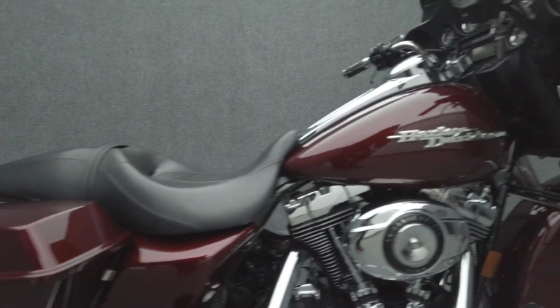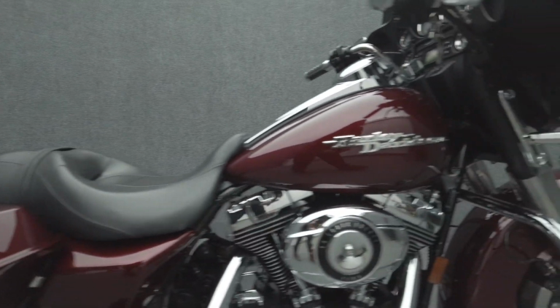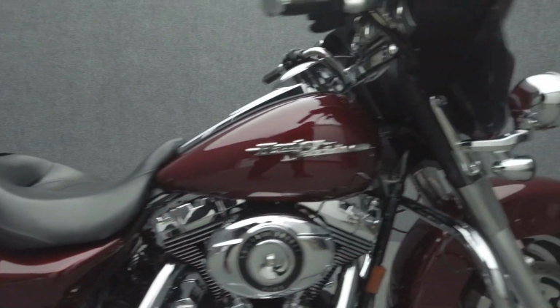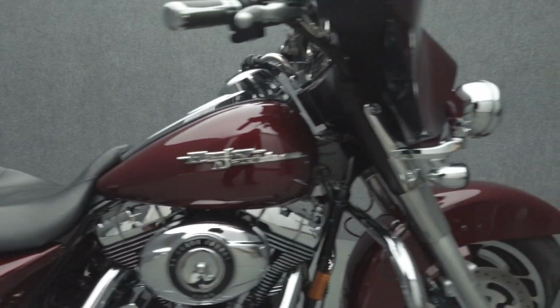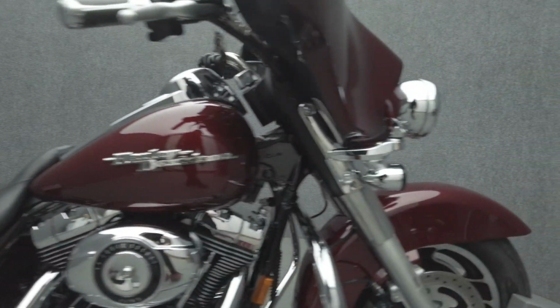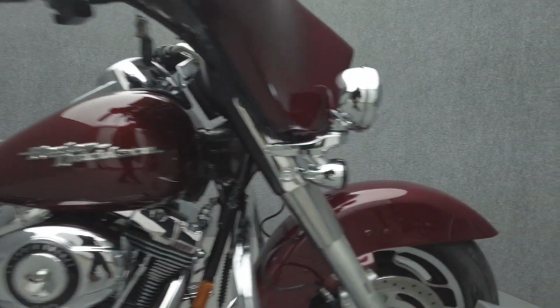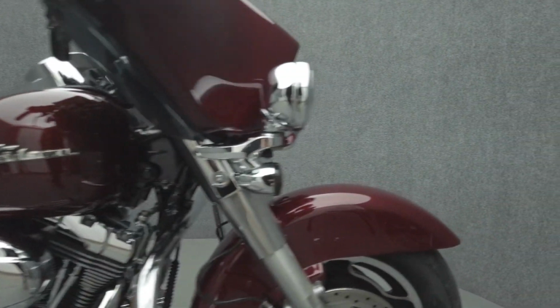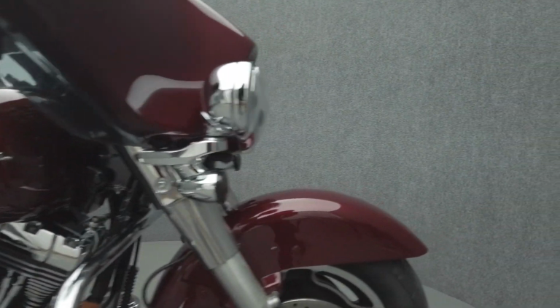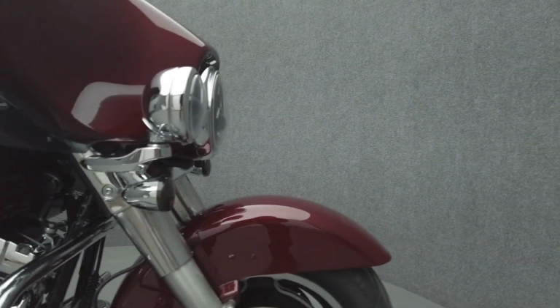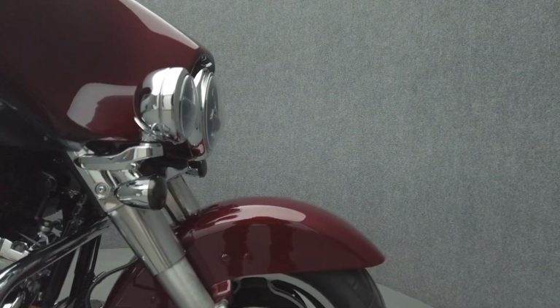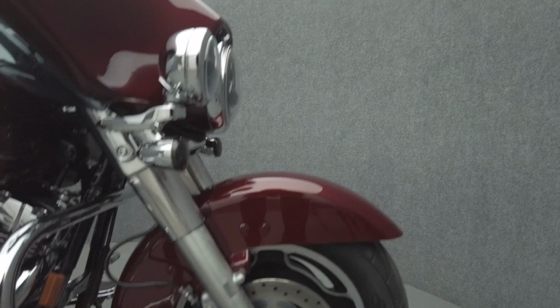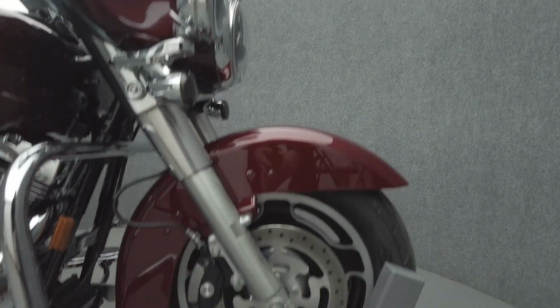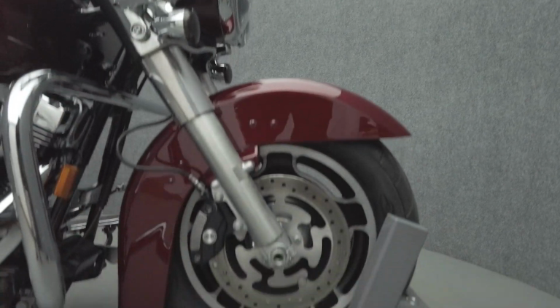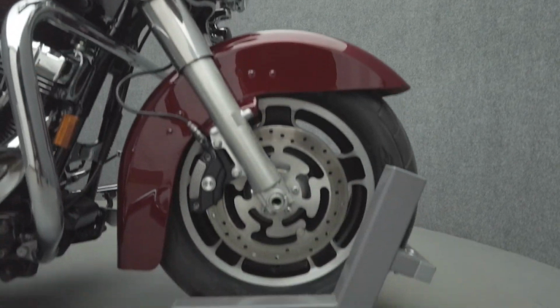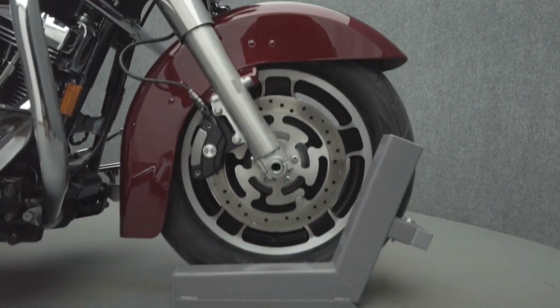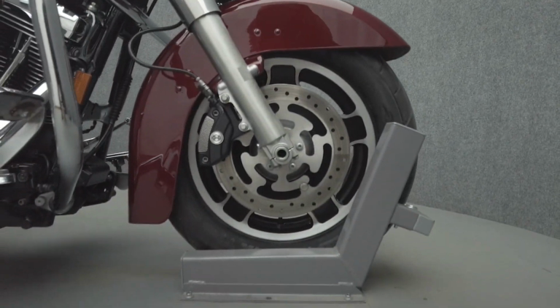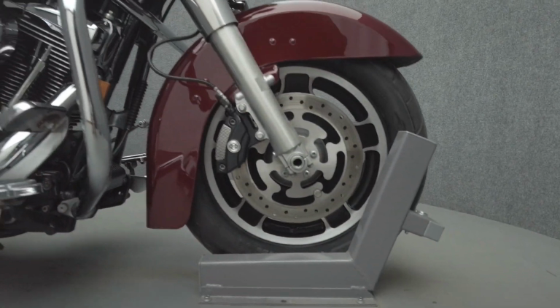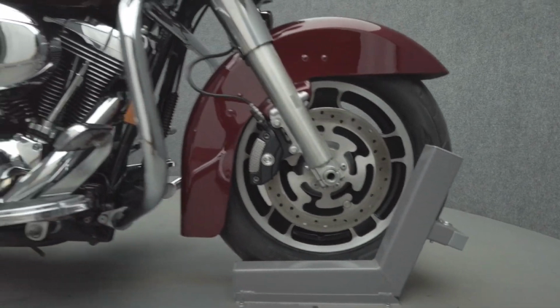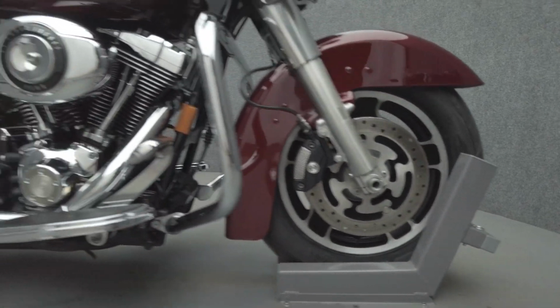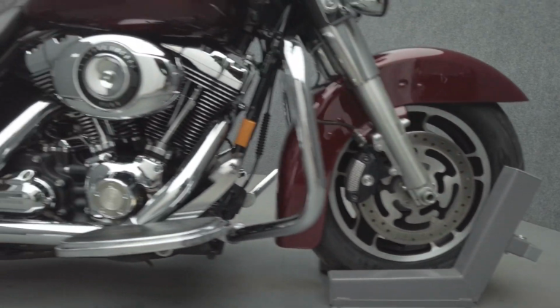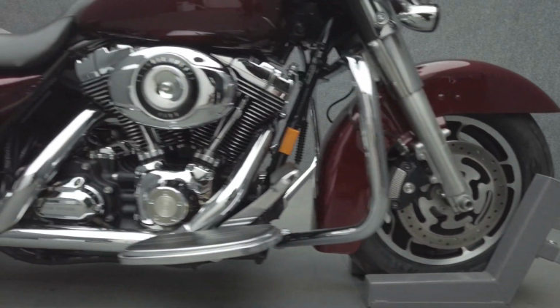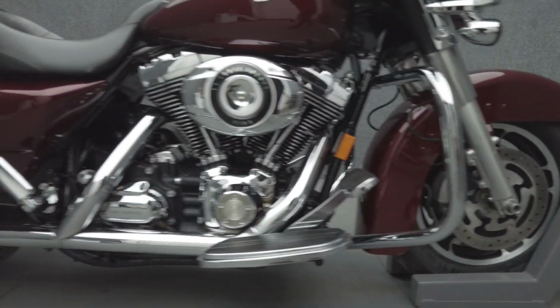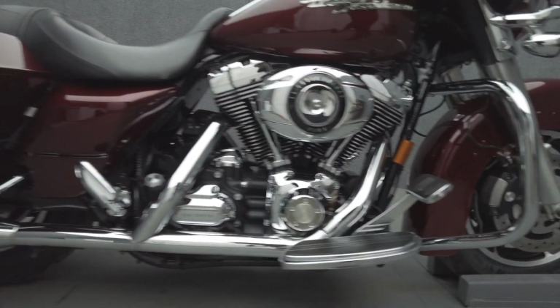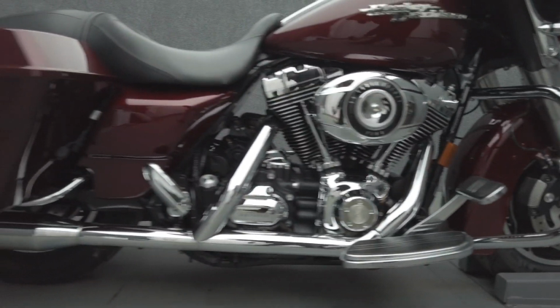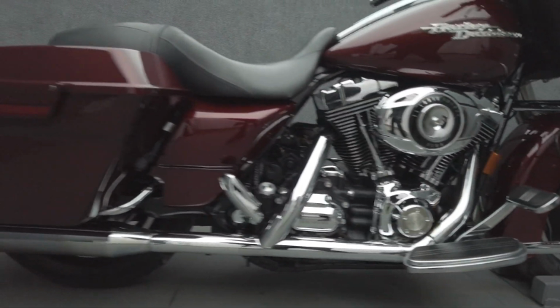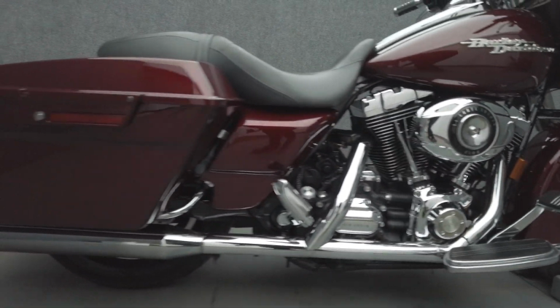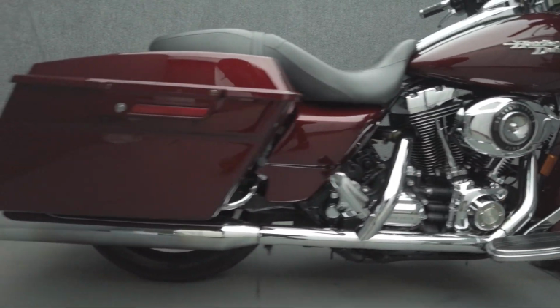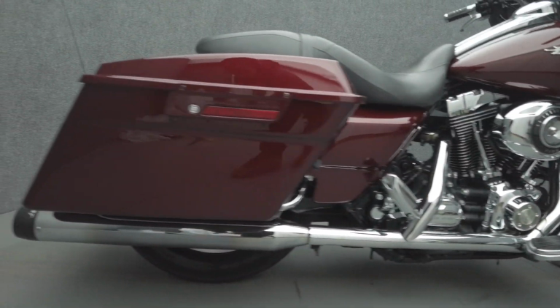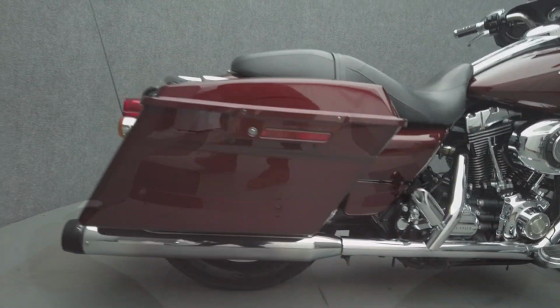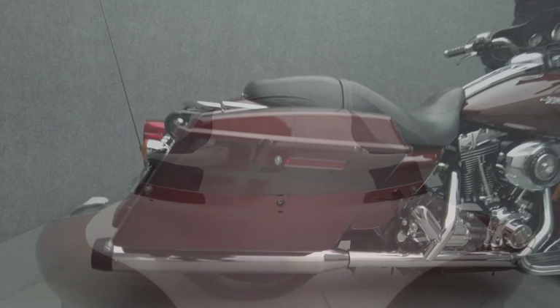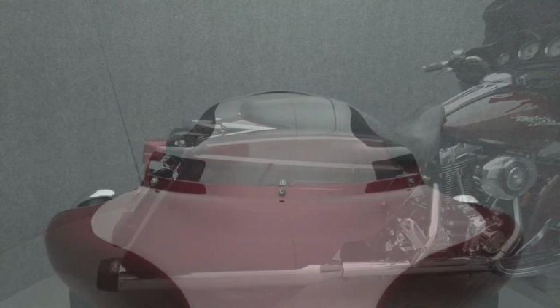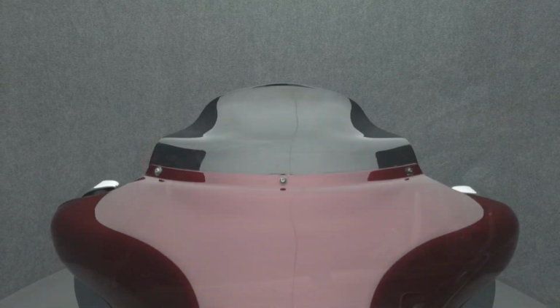The Street Glide's hot rod attitude and potent power help it stand out in a saturated touring class. Spacious storage, weather protection, and long-distance comfort allow this iconic bagger to go the distance in style.